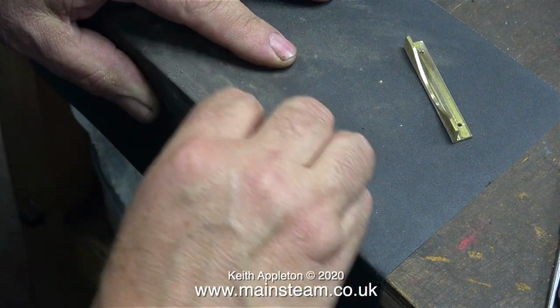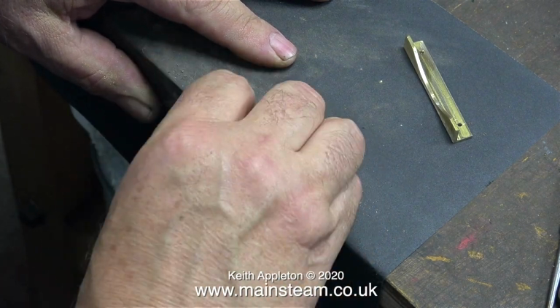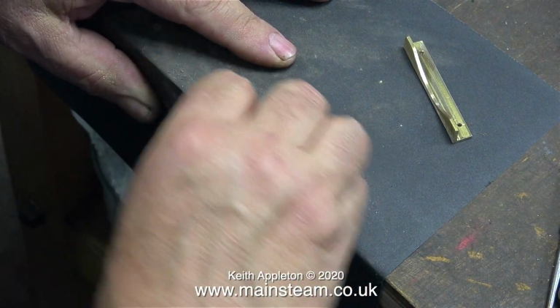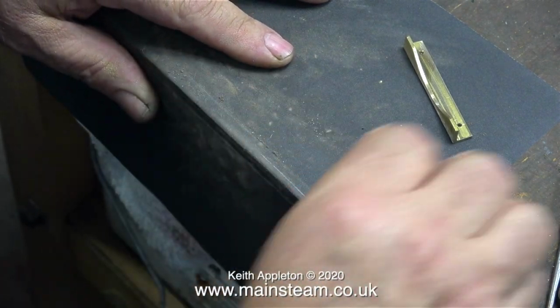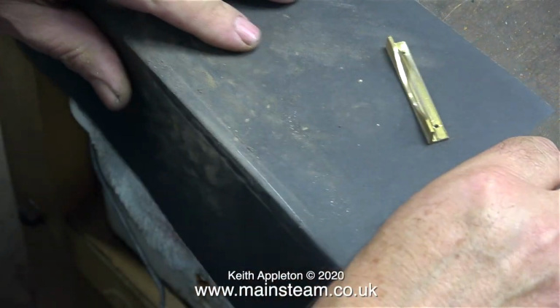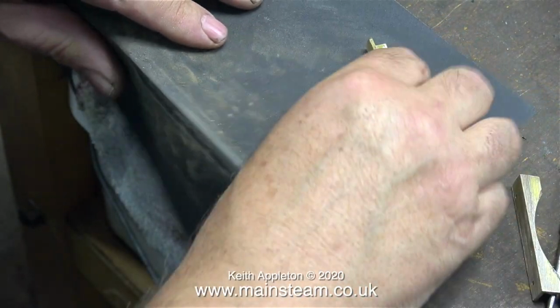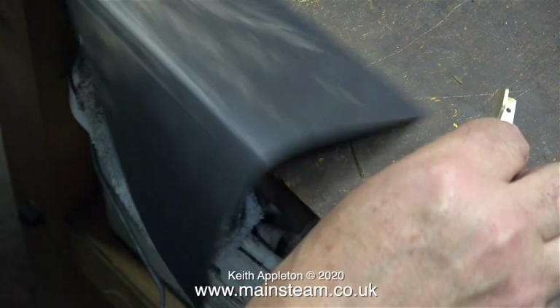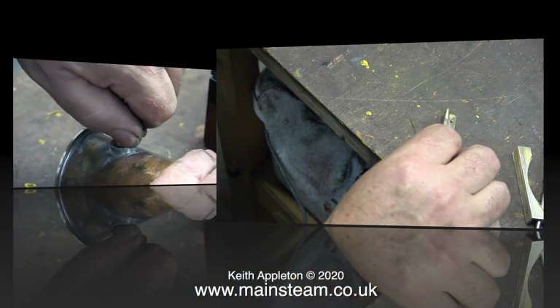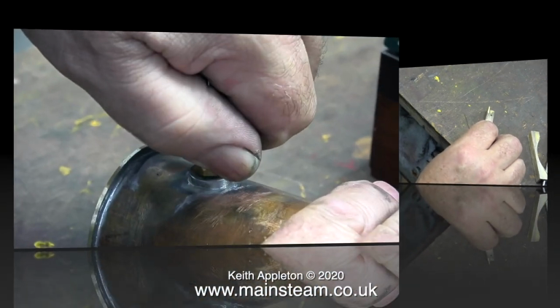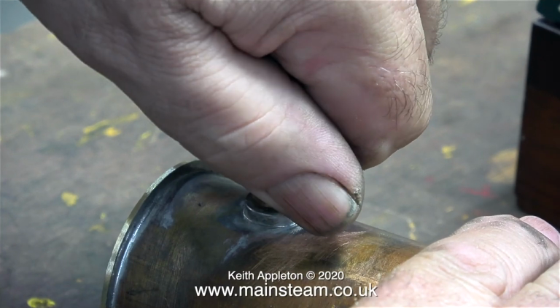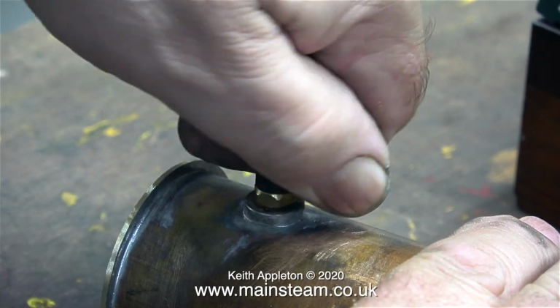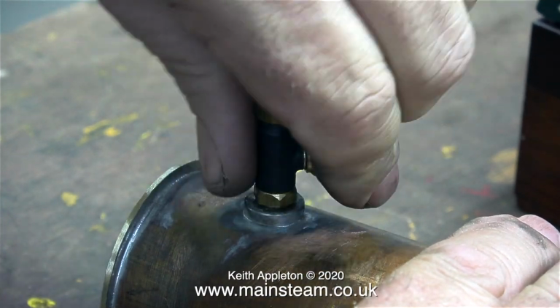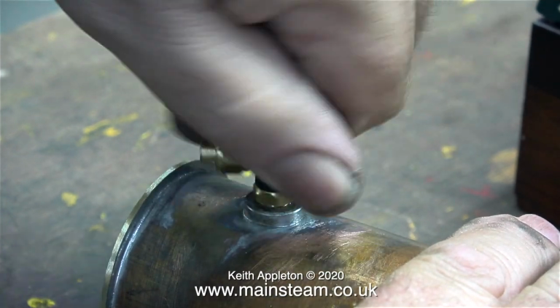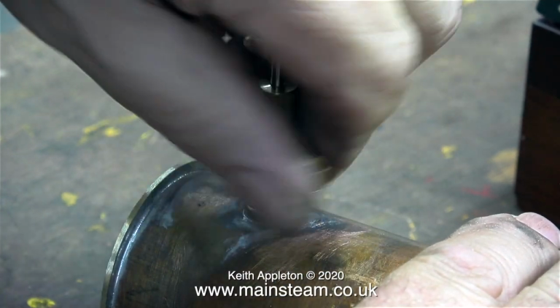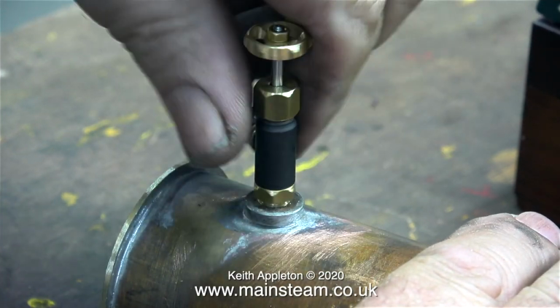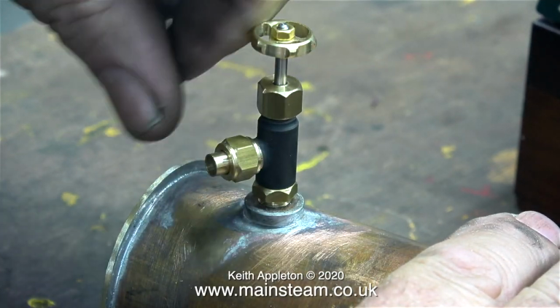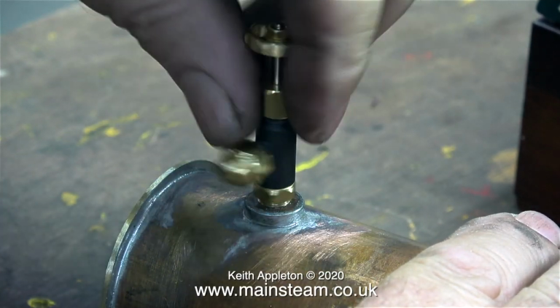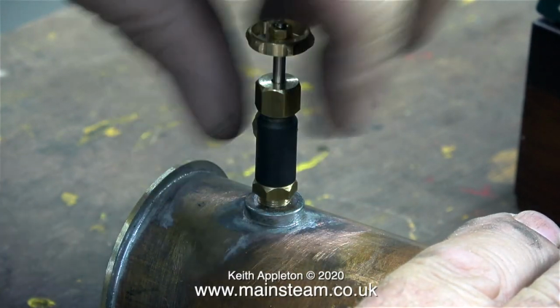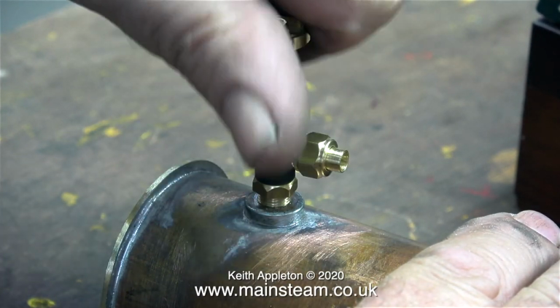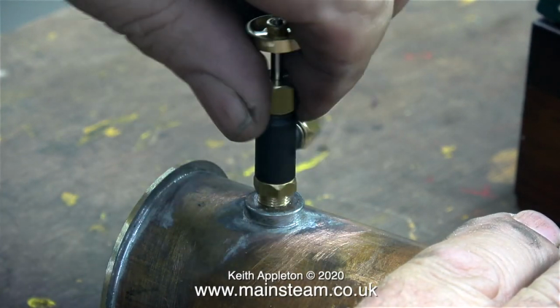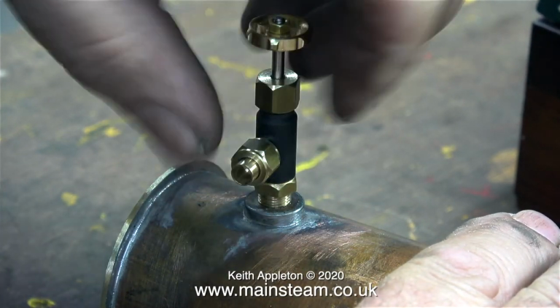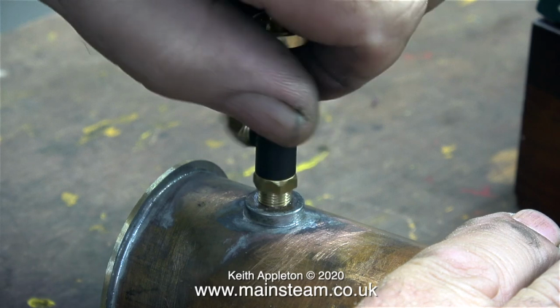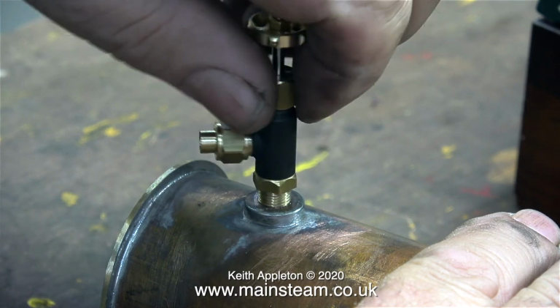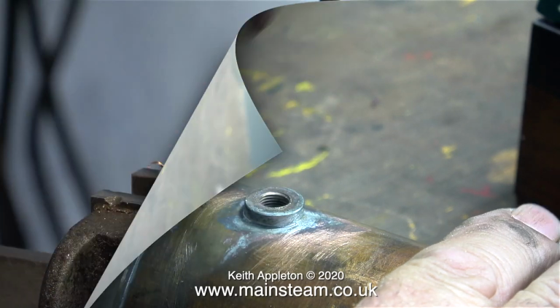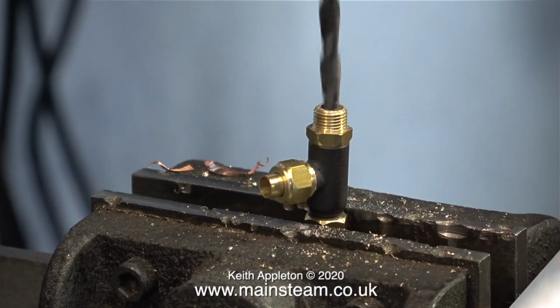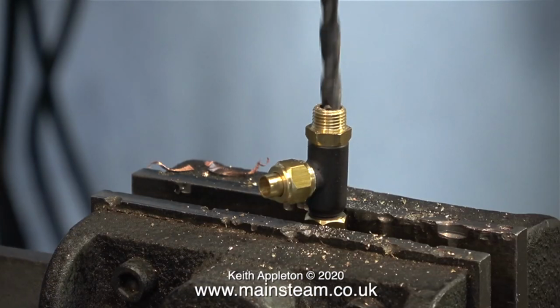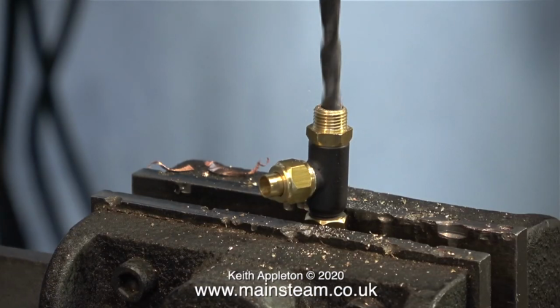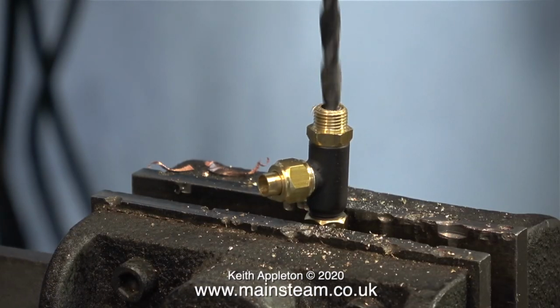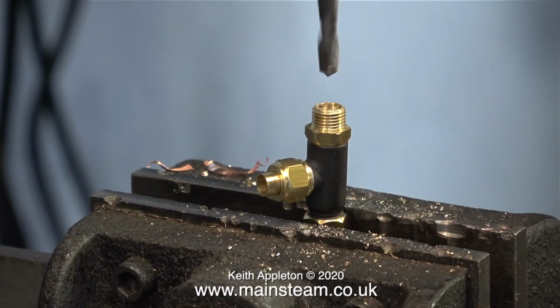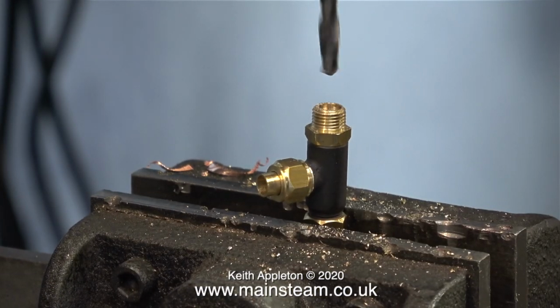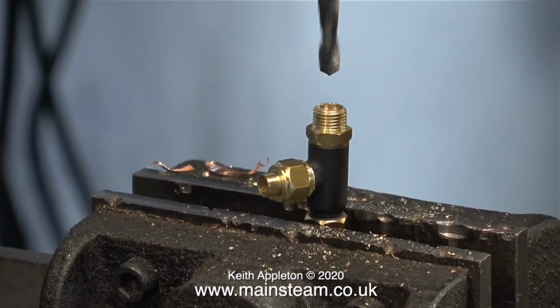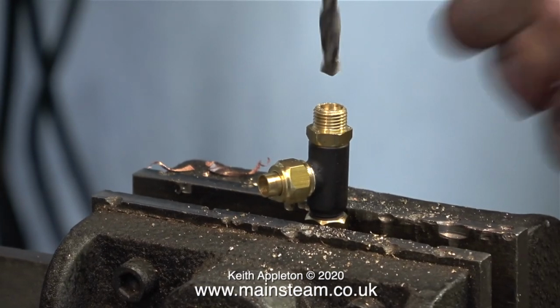Before I soldered the brass angle to the condenser, I drilled two holes in each of them. This will allow me to bolt the condenser to the main baseboard, which hopefully should be arriving today.